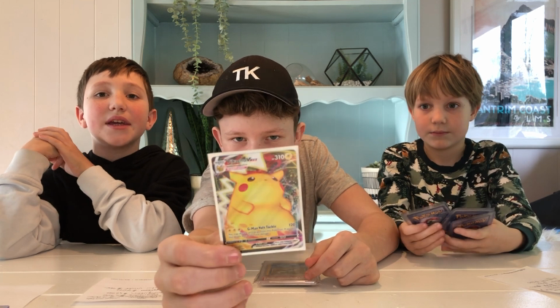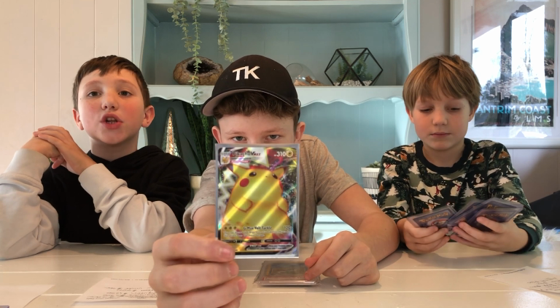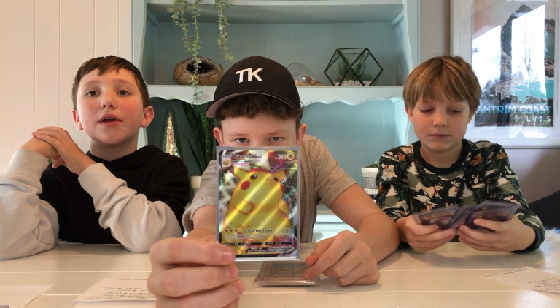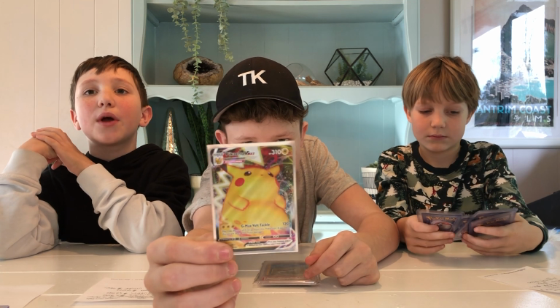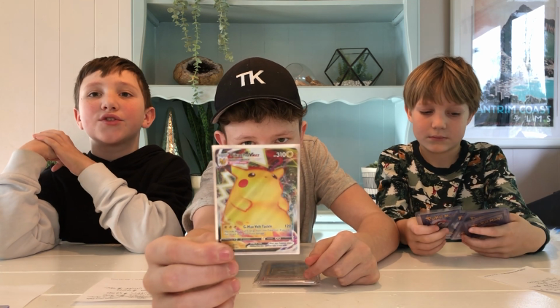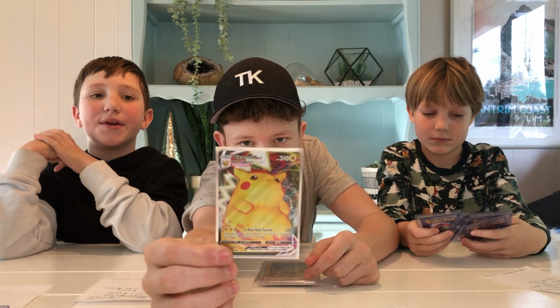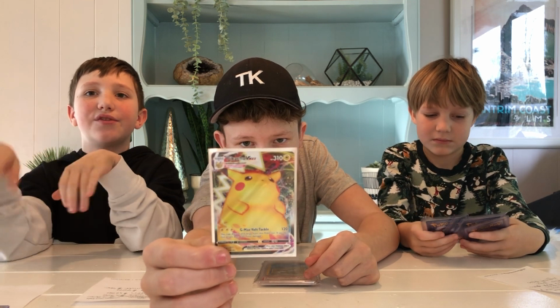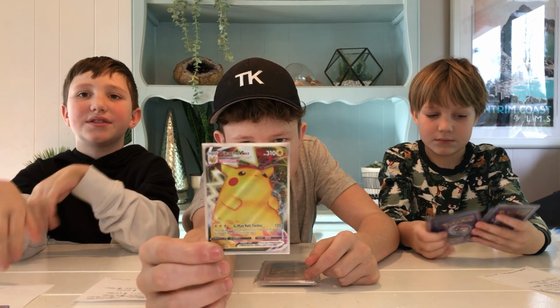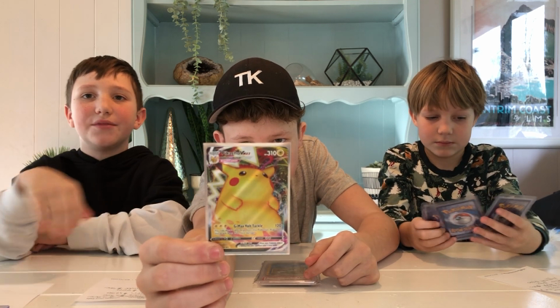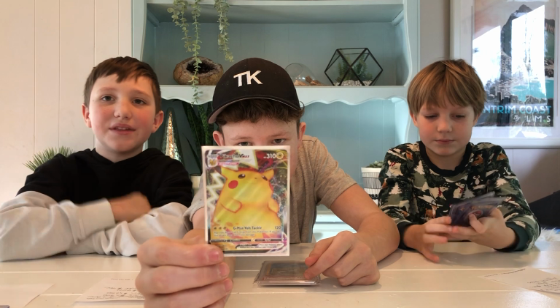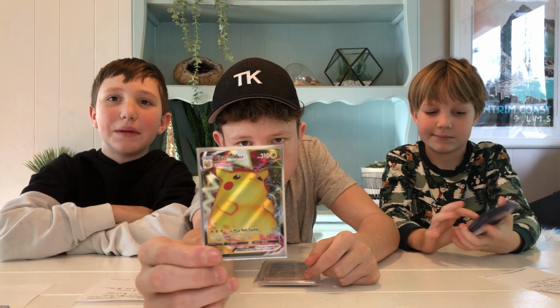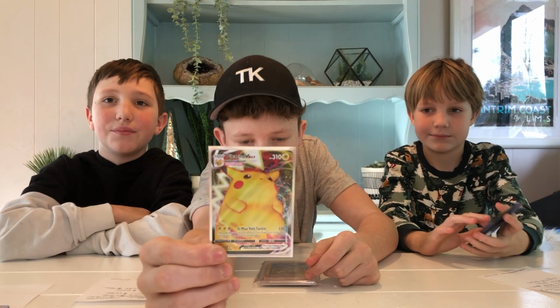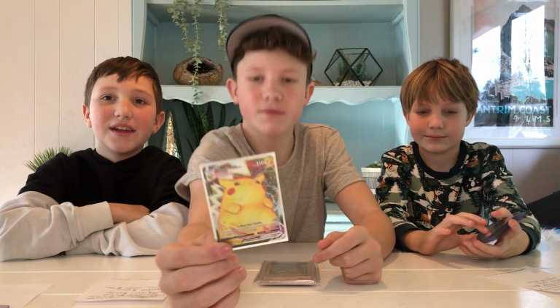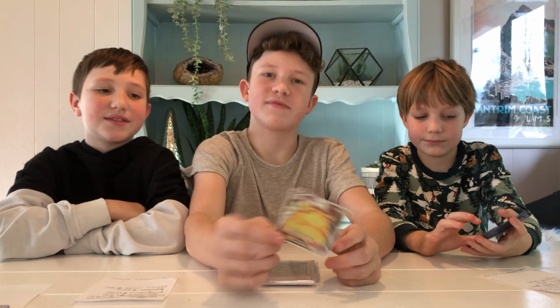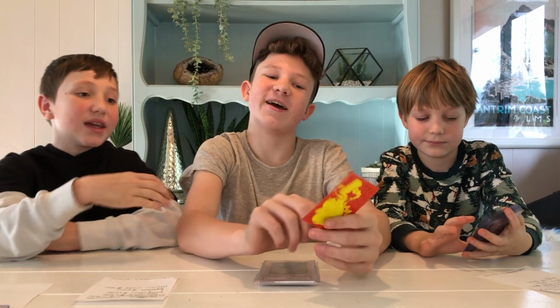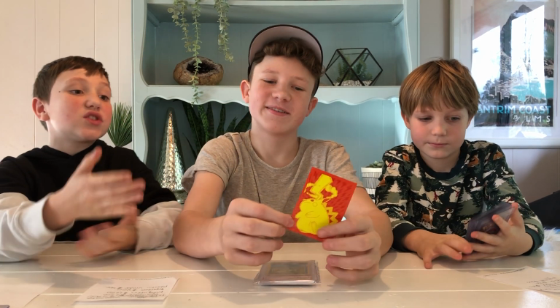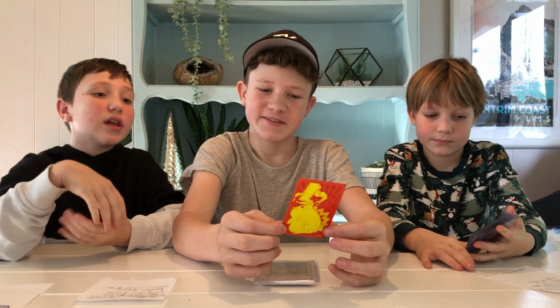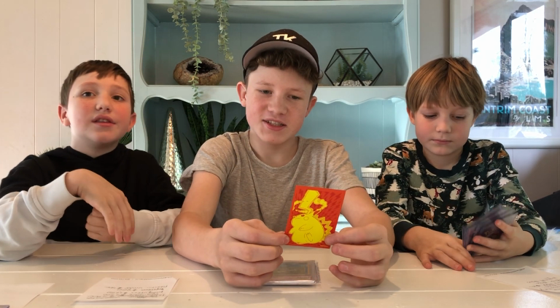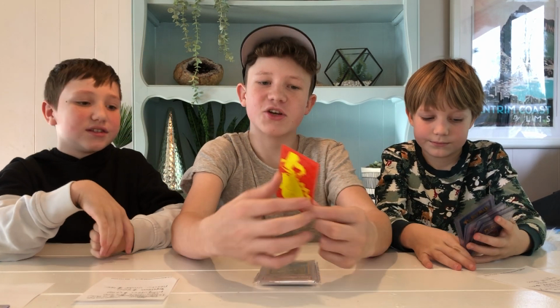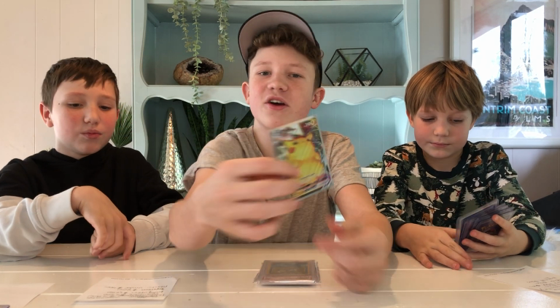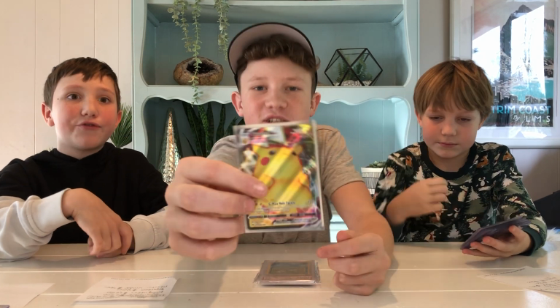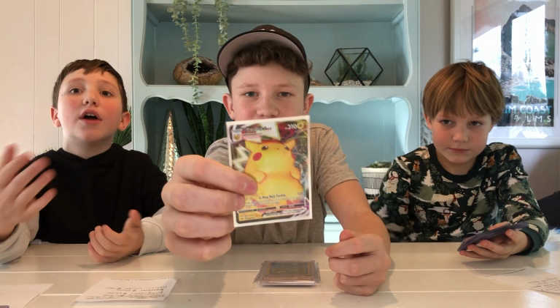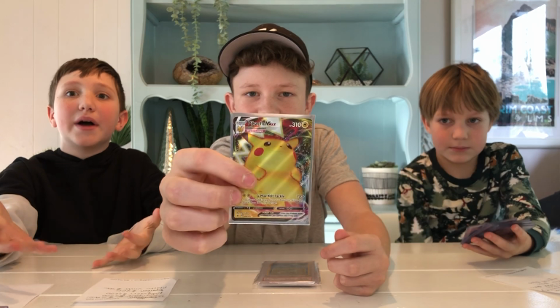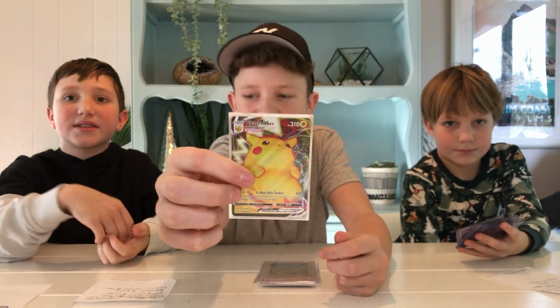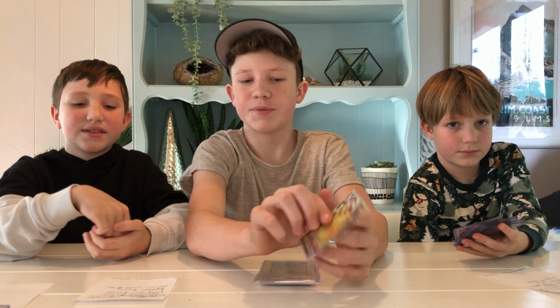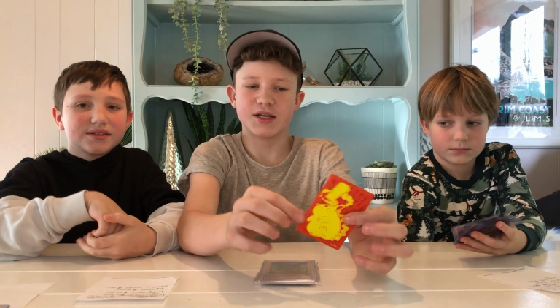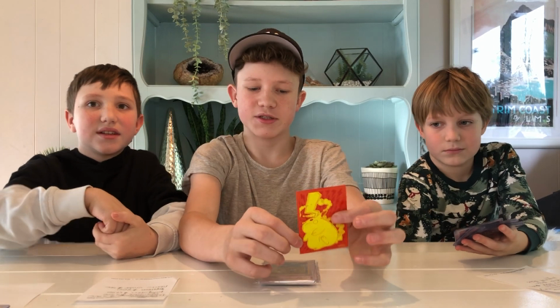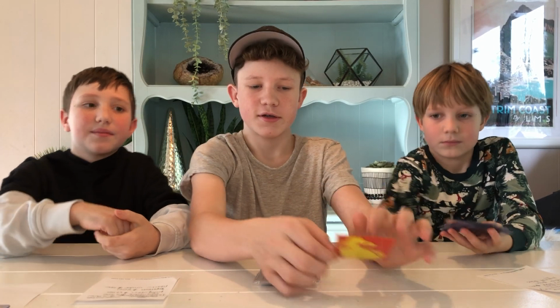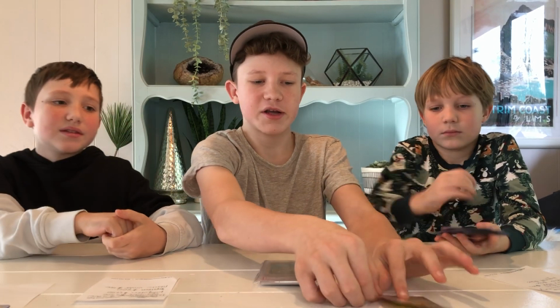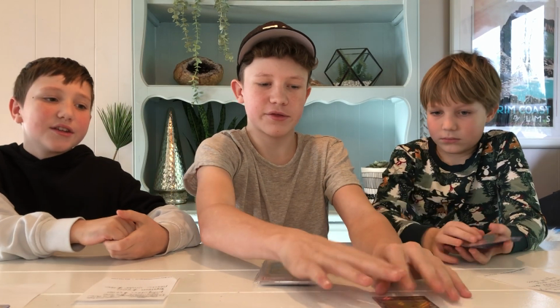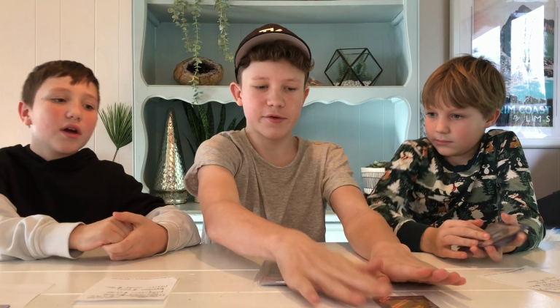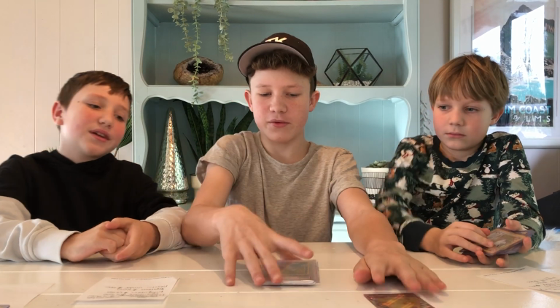PSA 10, $400 bucks US. It would be worth even more if it were the rainbow version, but it's still a great card. I just love it so much. PSA 10 price, $400.